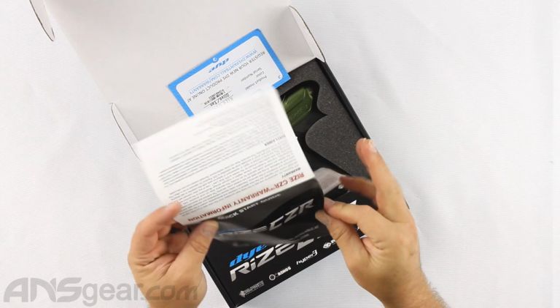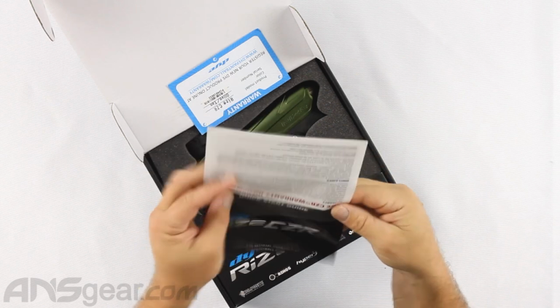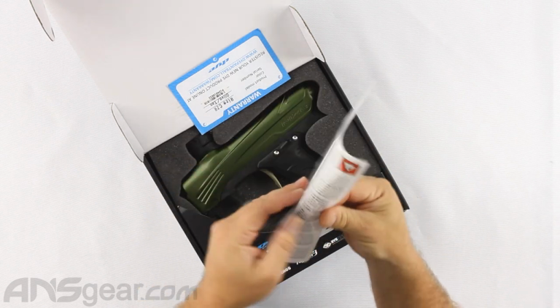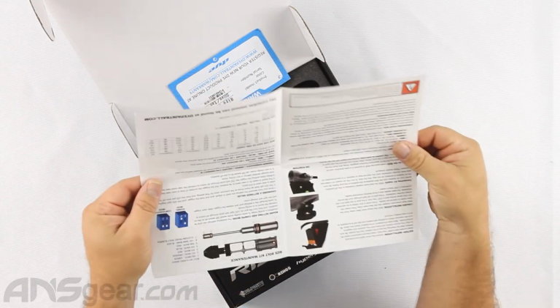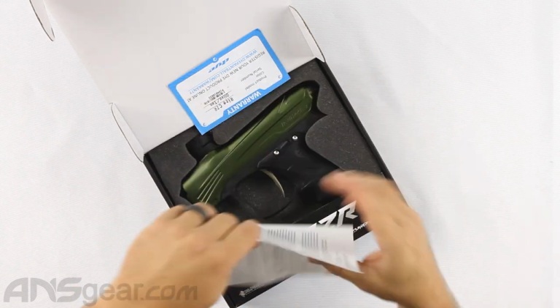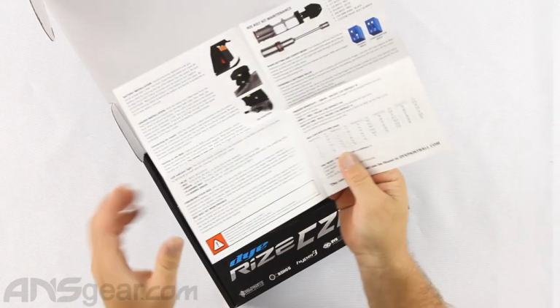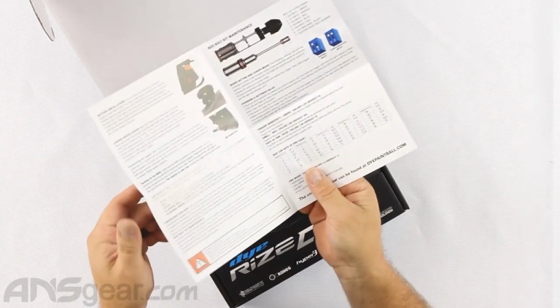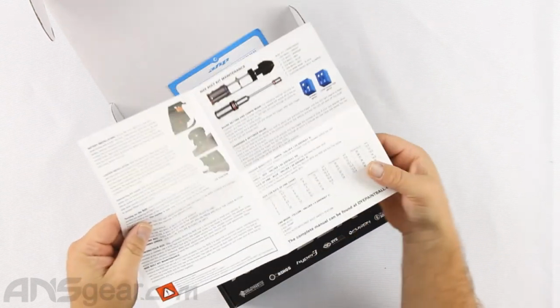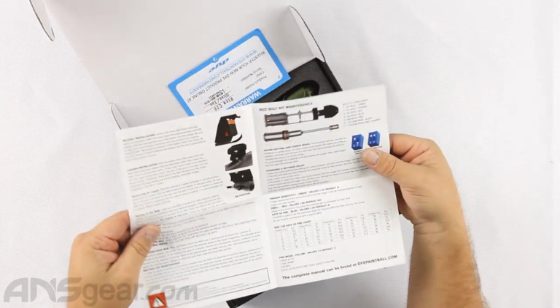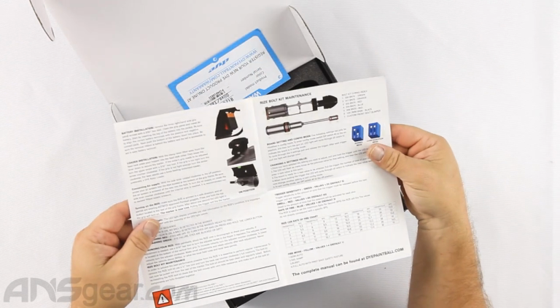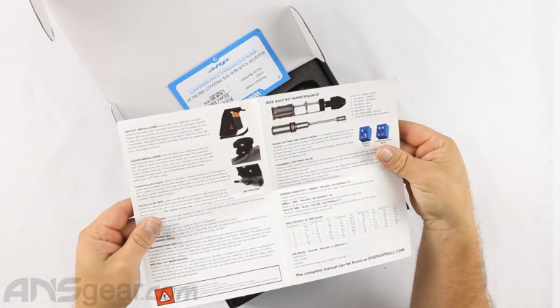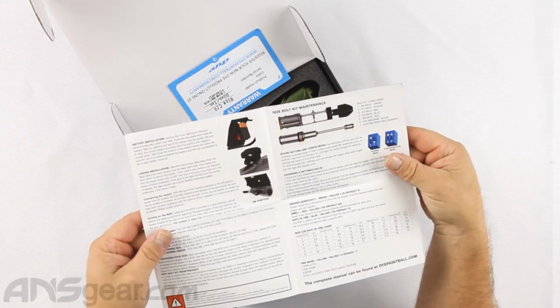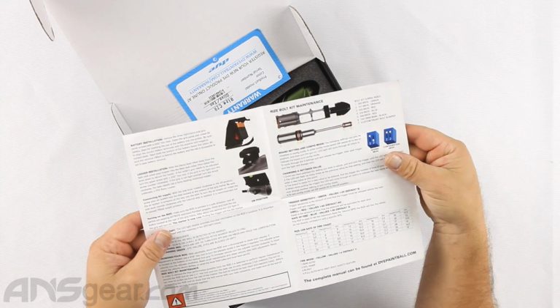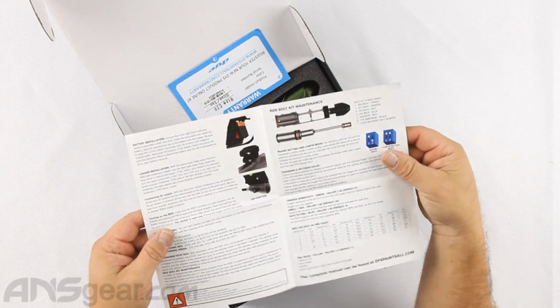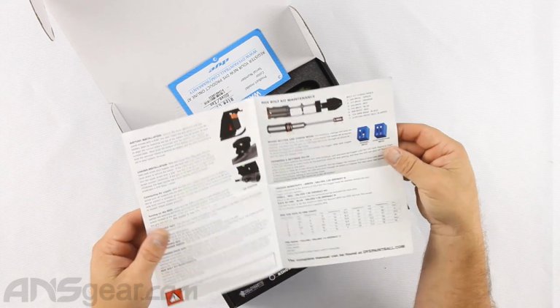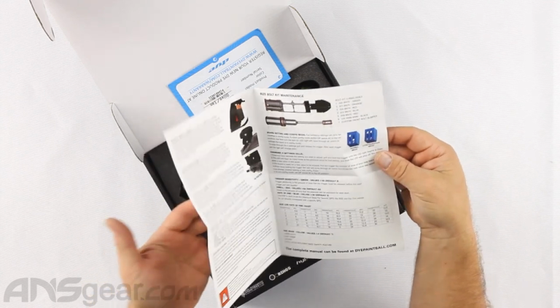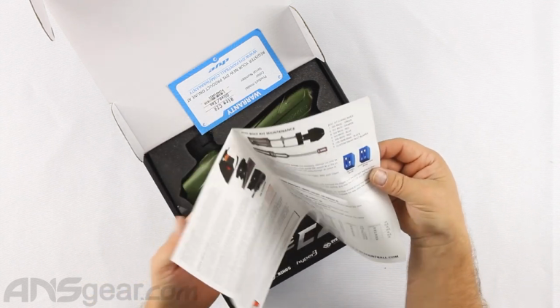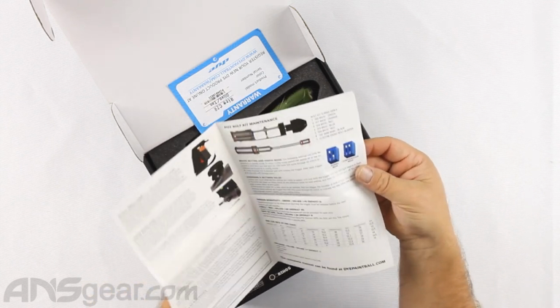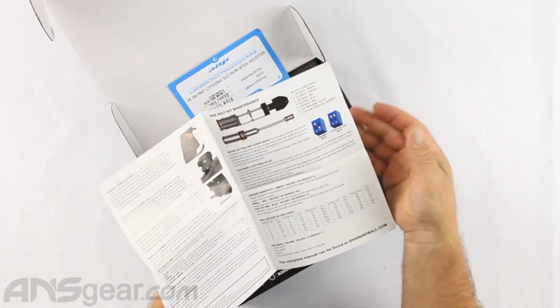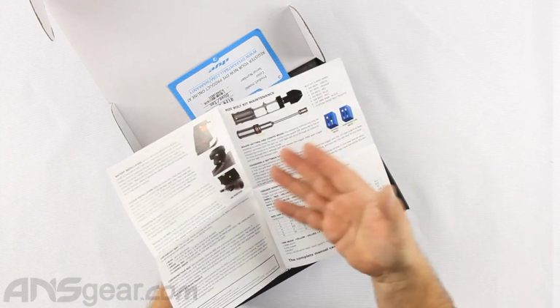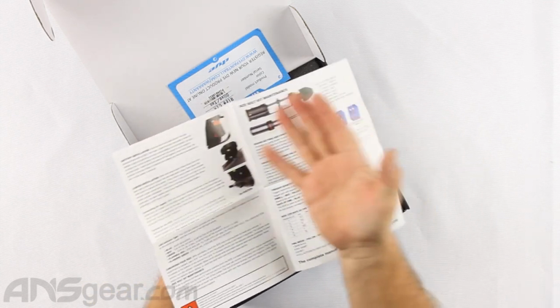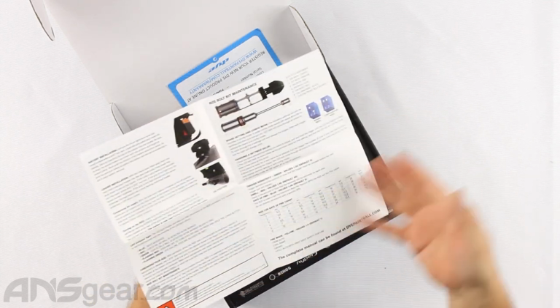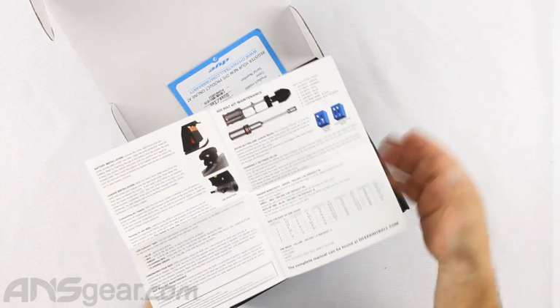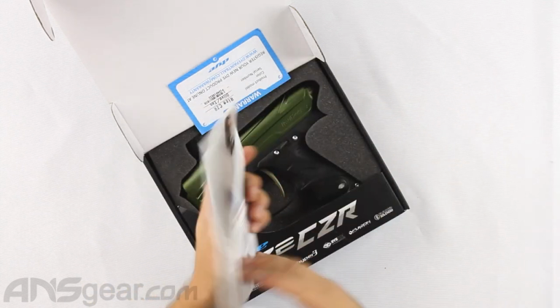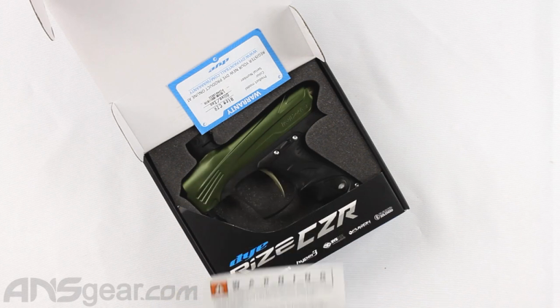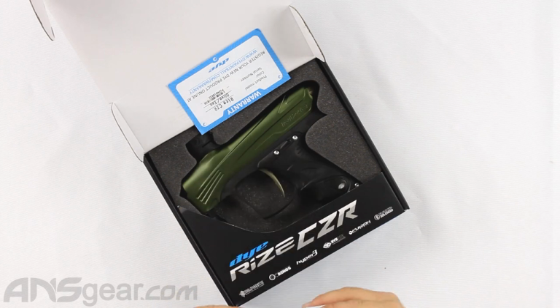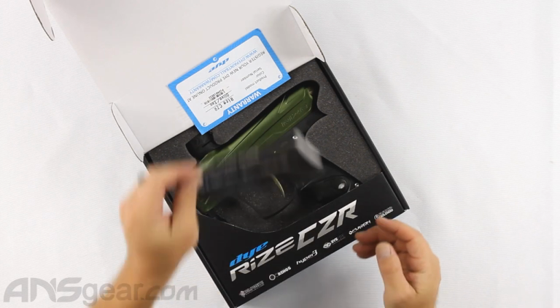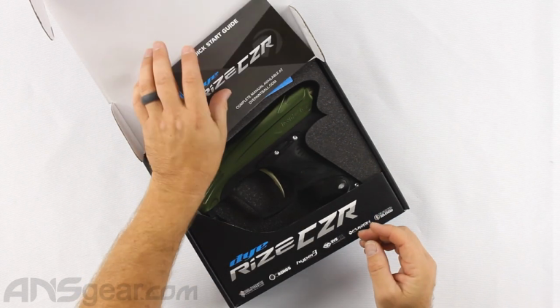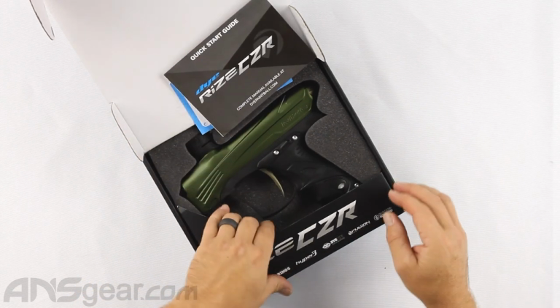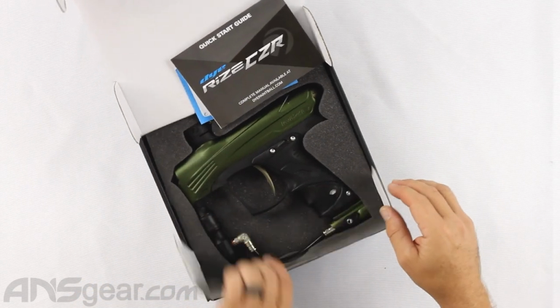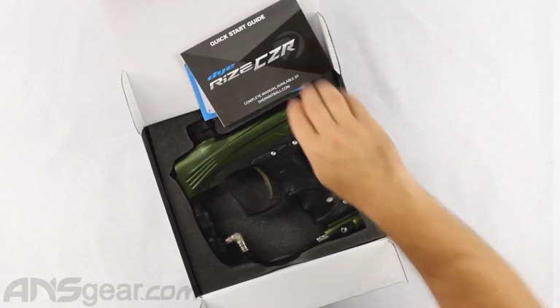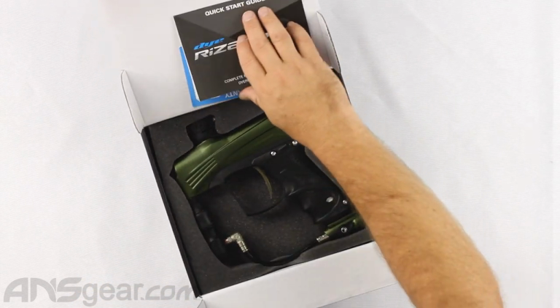This is just a basic guide covering how the gun turns on and off, how you get the air in and out, and basic maintenance. So don't expect a big, fancy, beautiful manual in there.